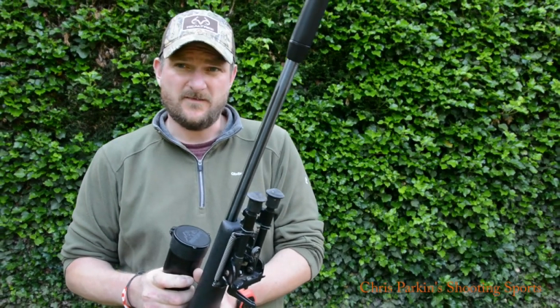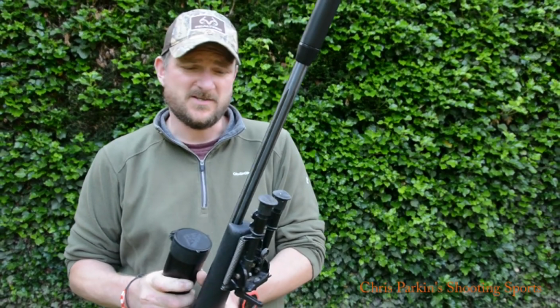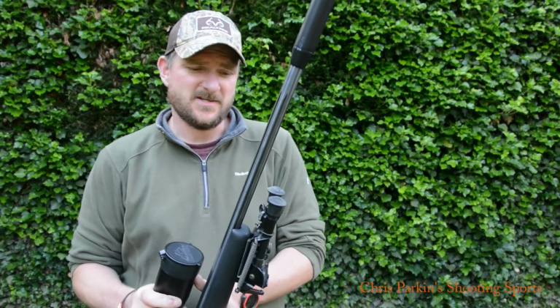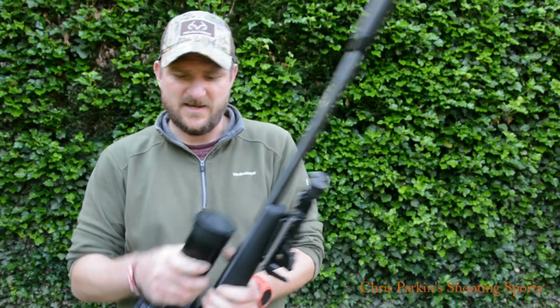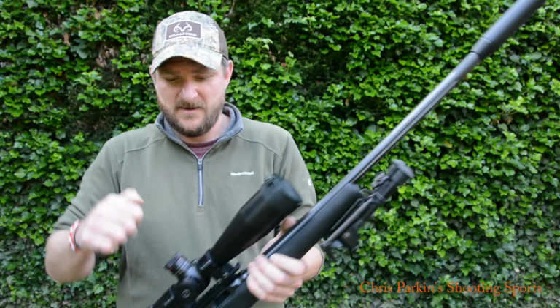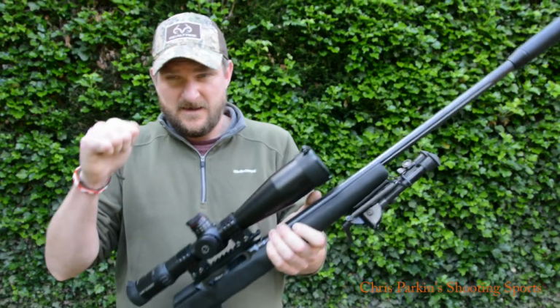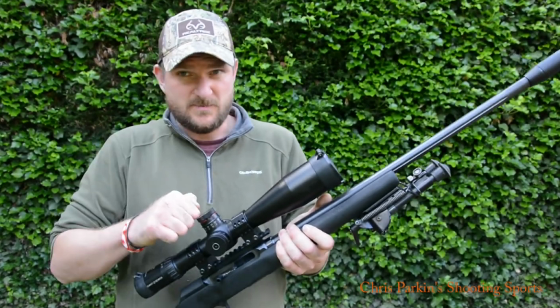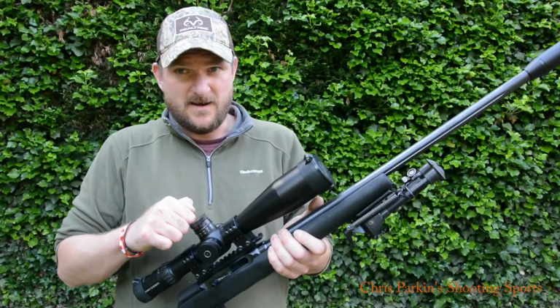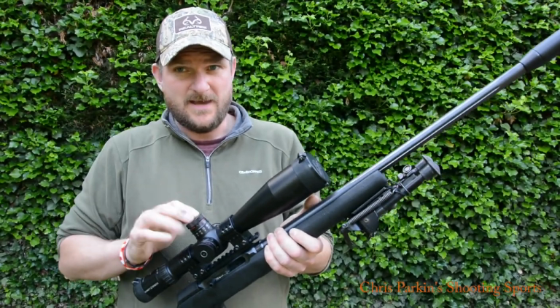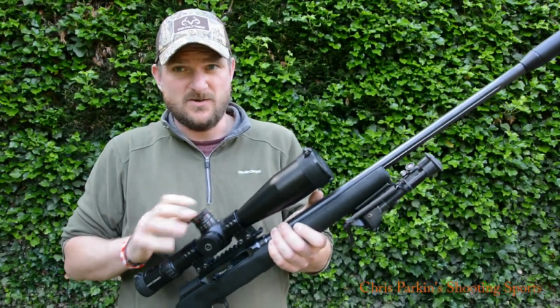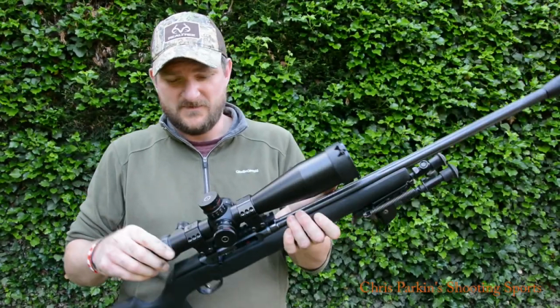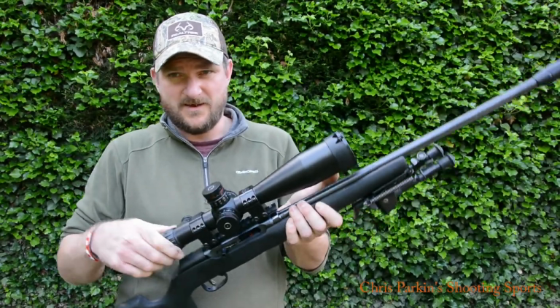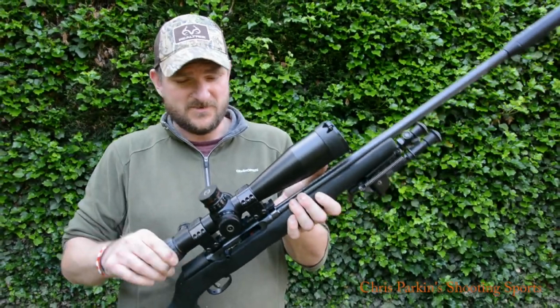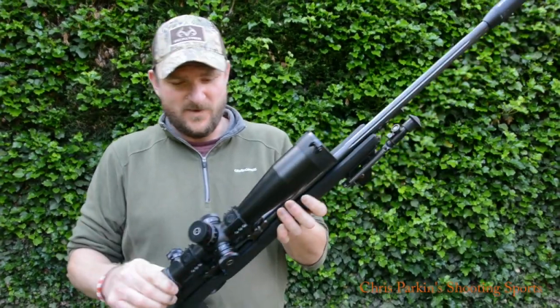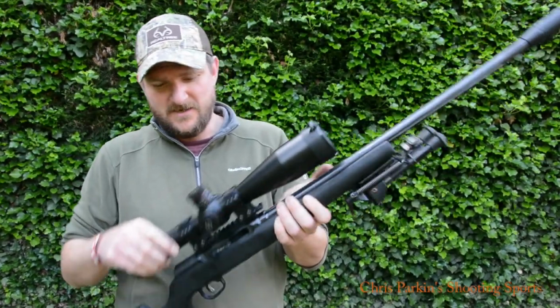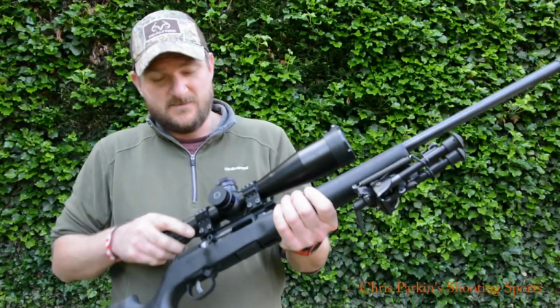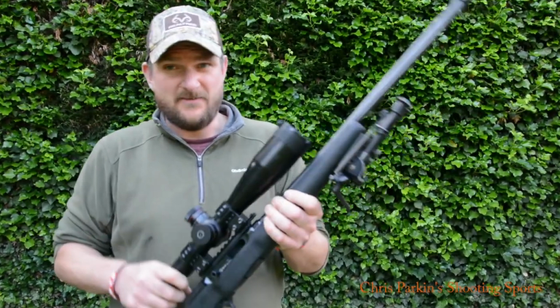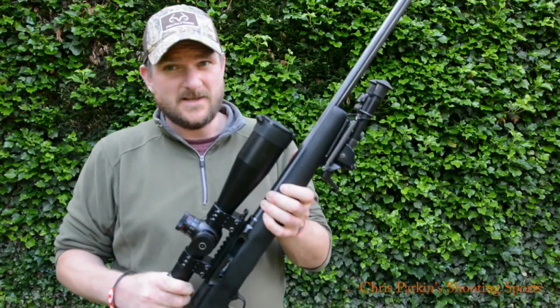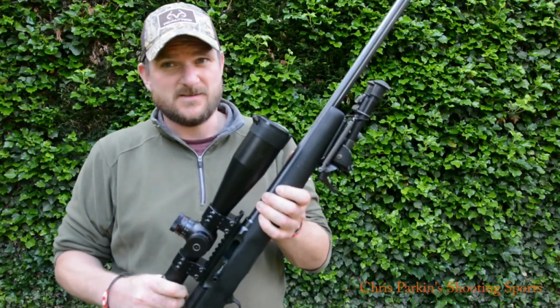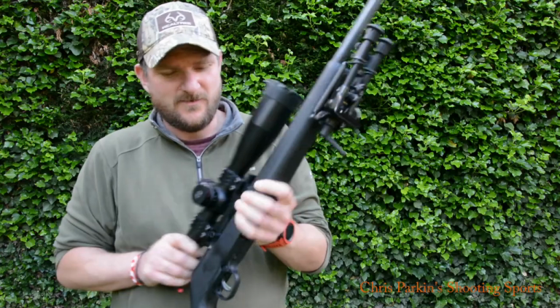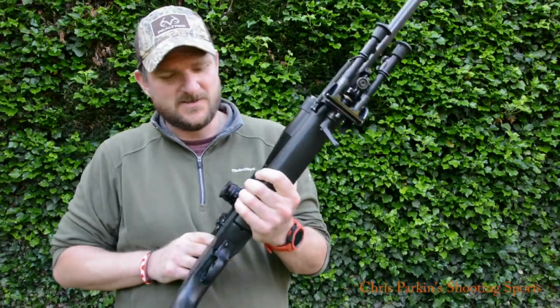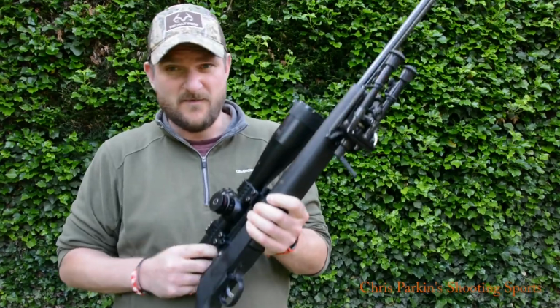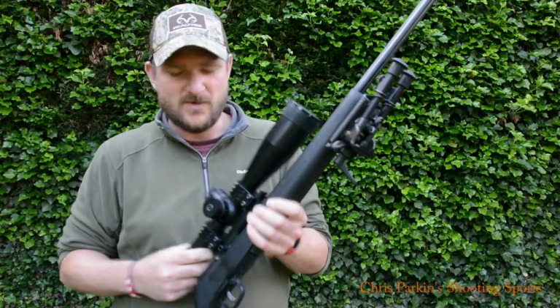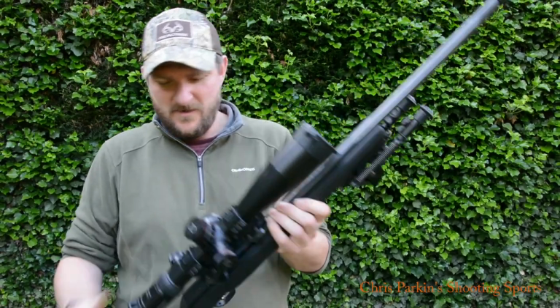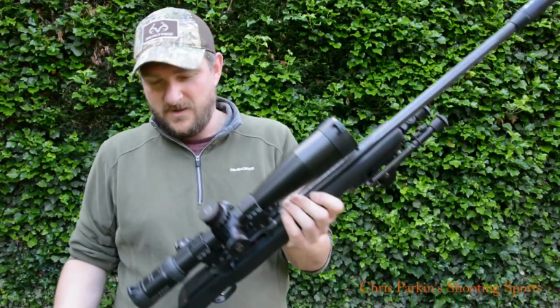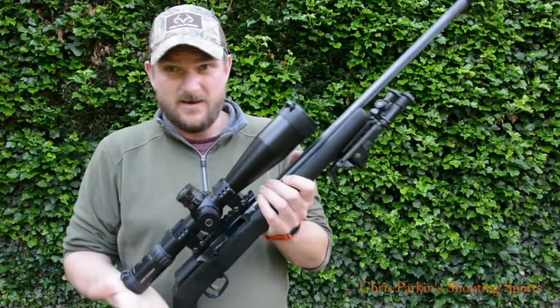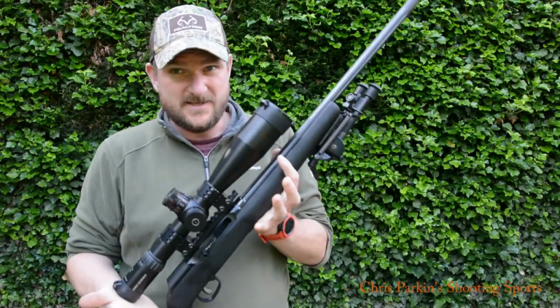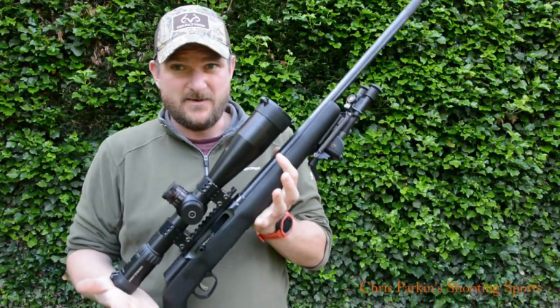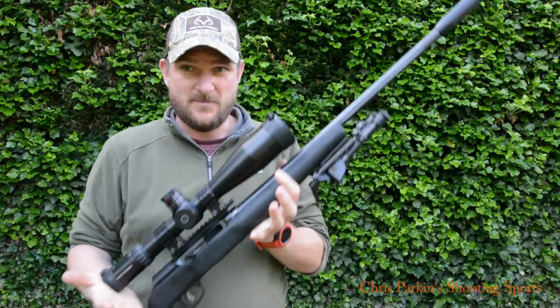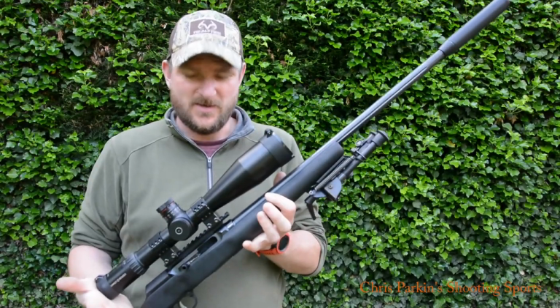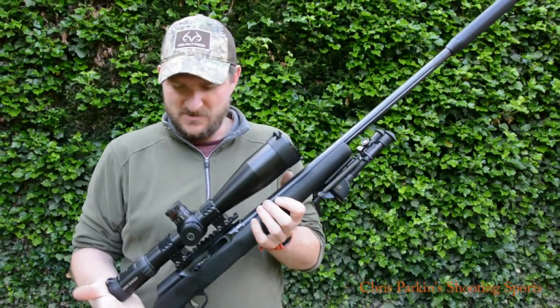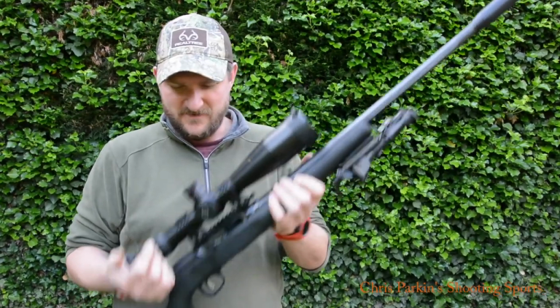I'm going to test it today just on the 50 metre range, get it zeroed. I've got a Schmitt & Bender PM2 525 rifle scope which, to be fair, is quite a lot of scope for this rifle. But I've got it sitting around so I may as well get the use out of it.